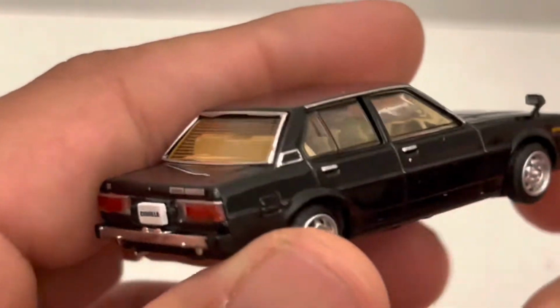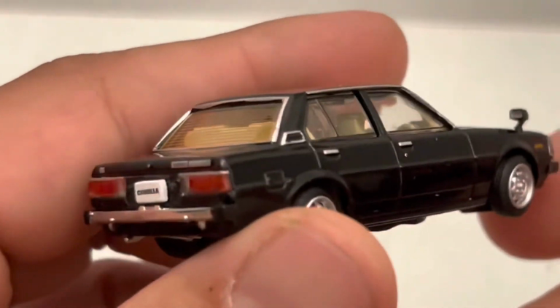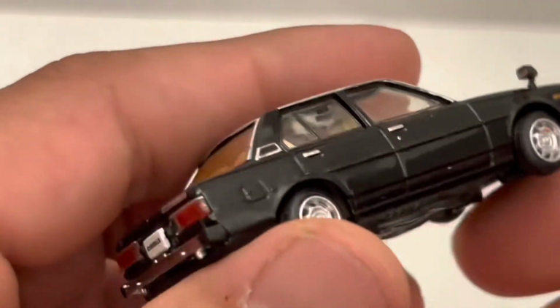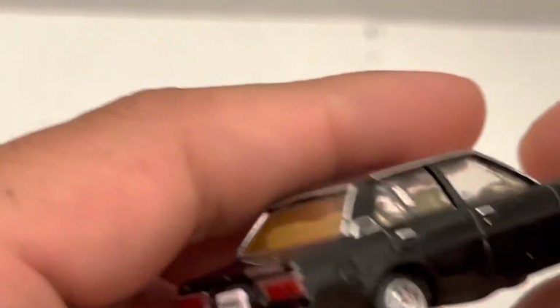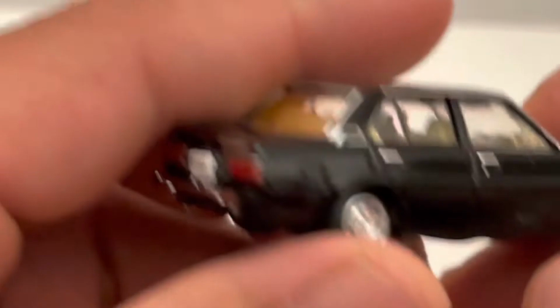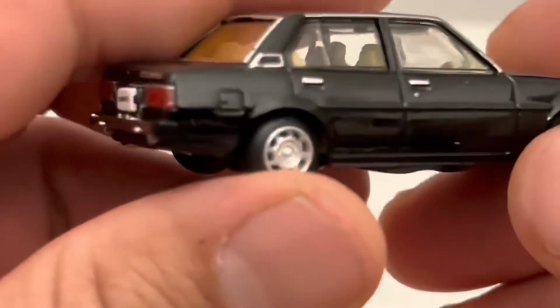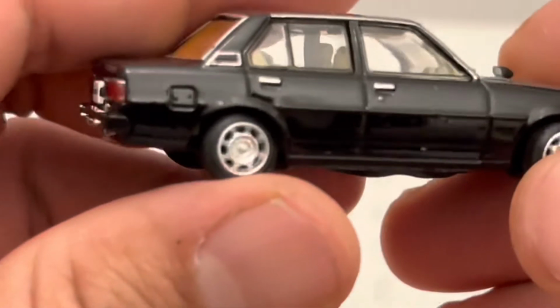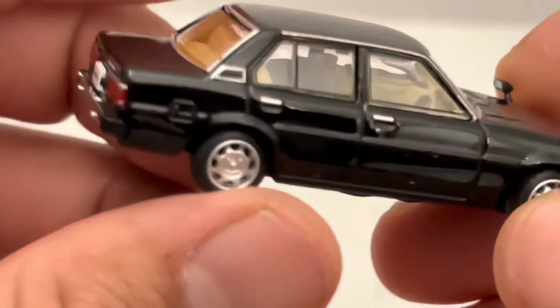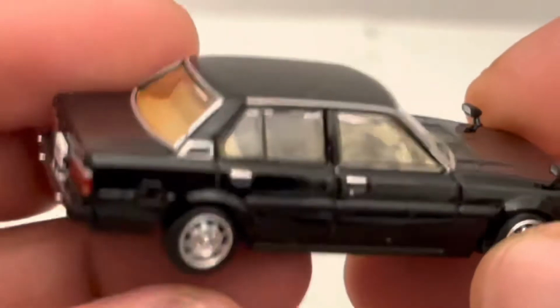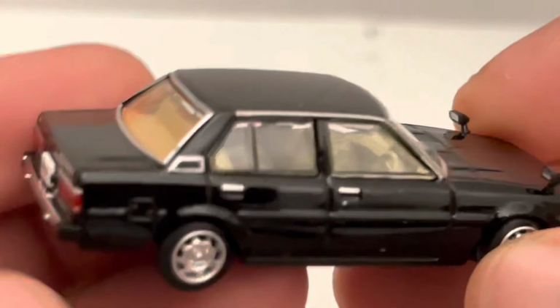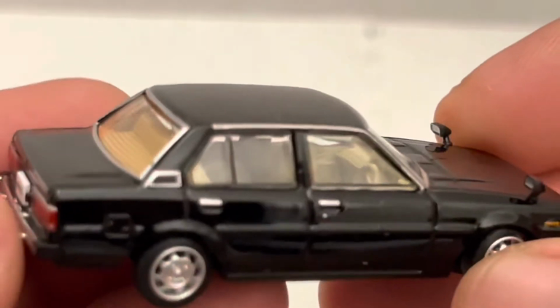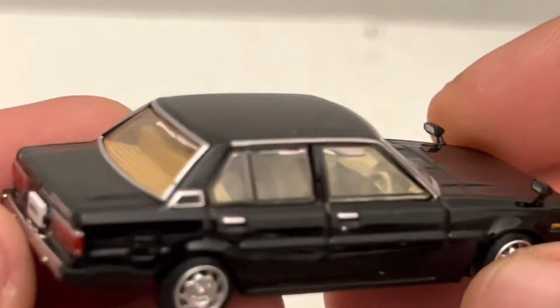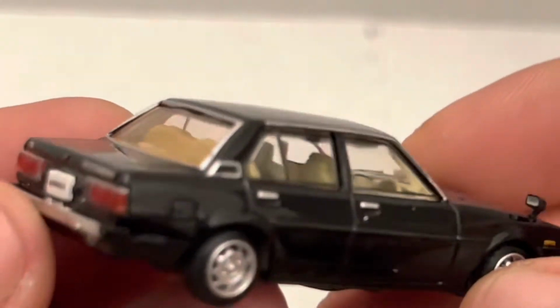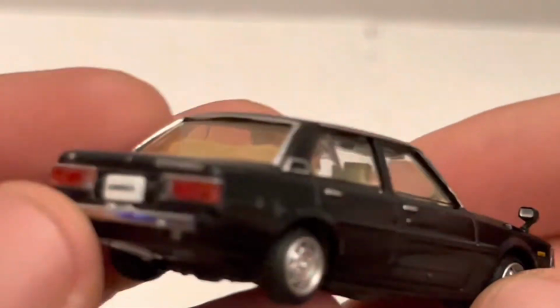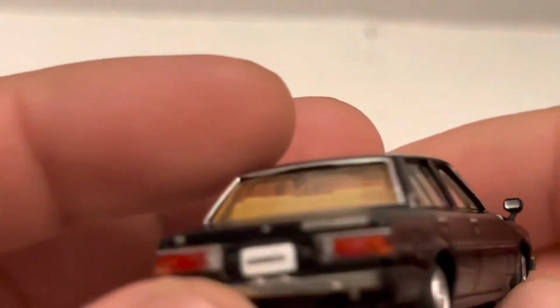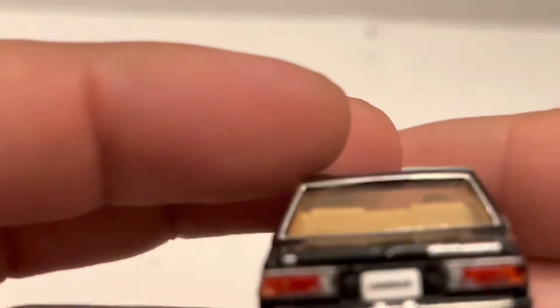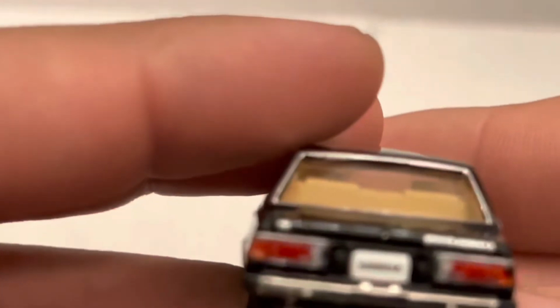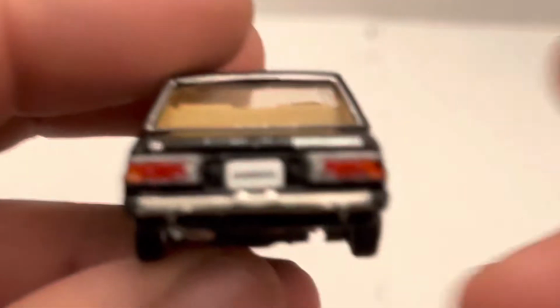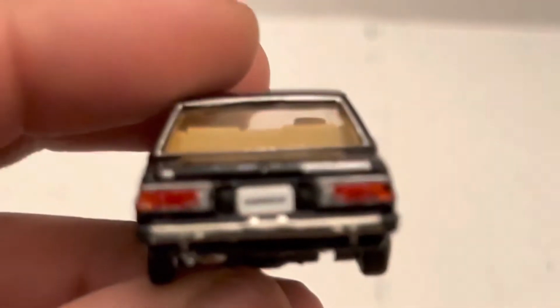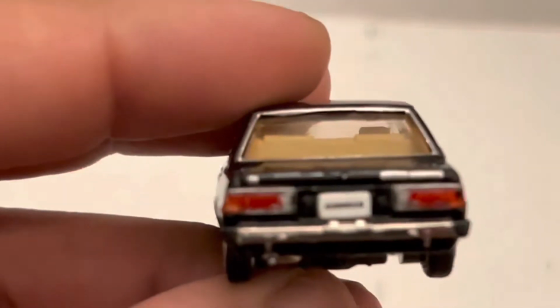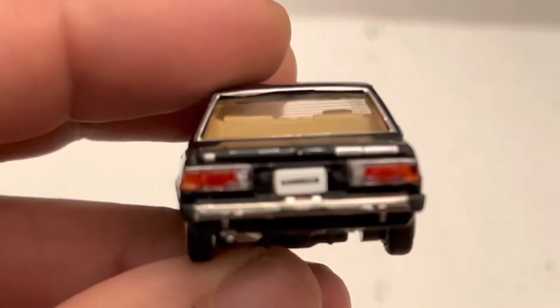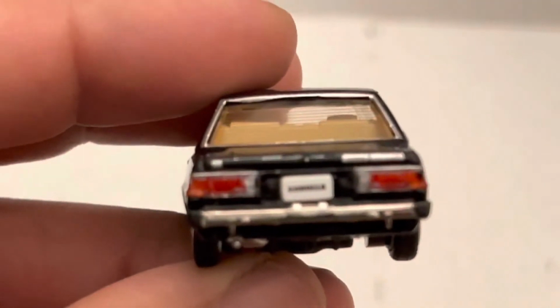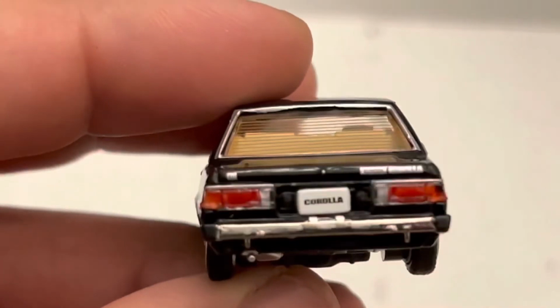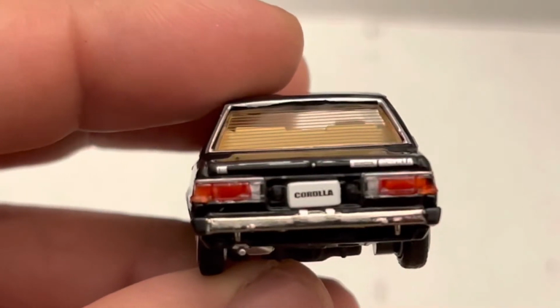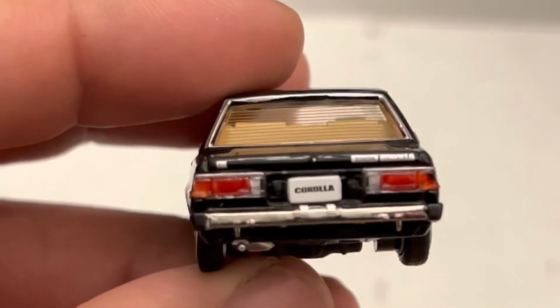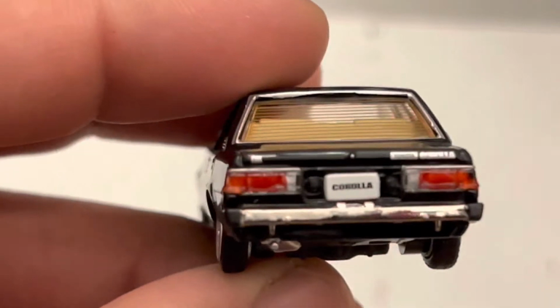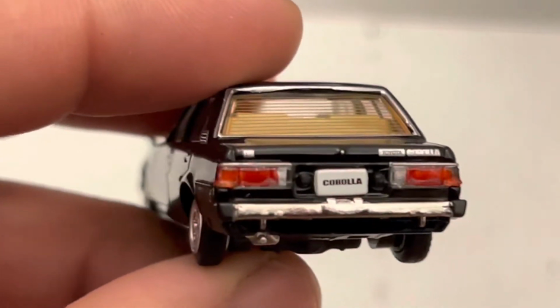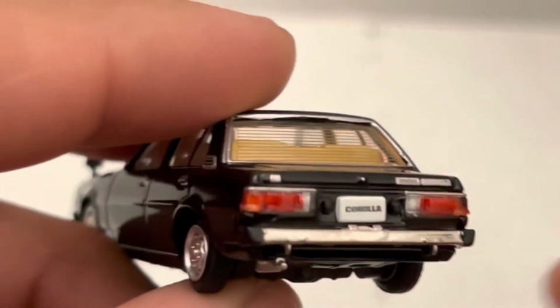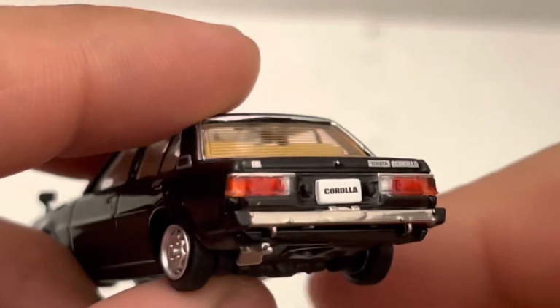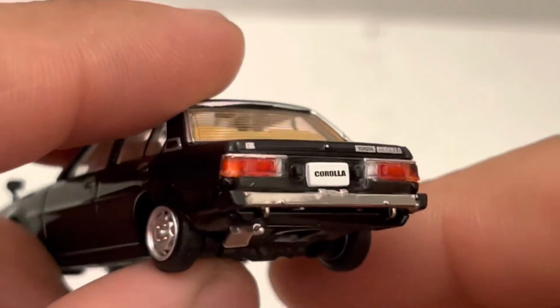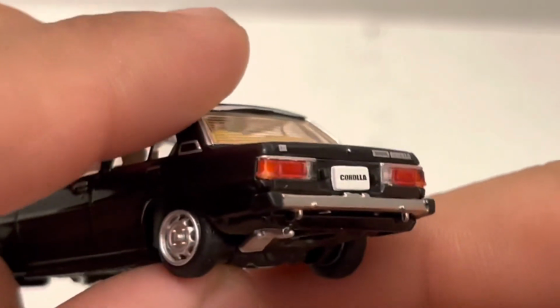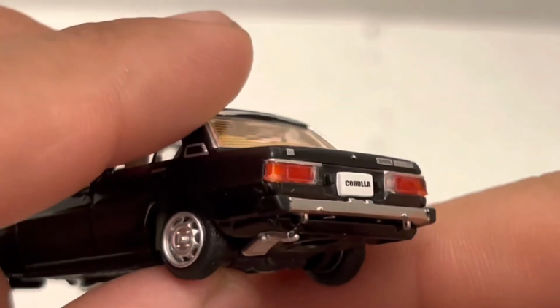Plastic taillights. They didn't go too crazy on the interior. It does have right-hand drive. There's a badge on the trunk right there.